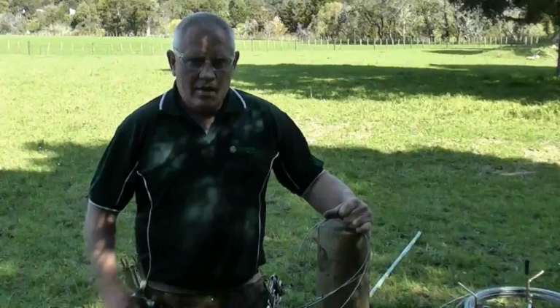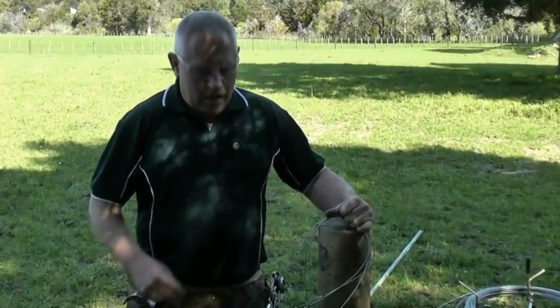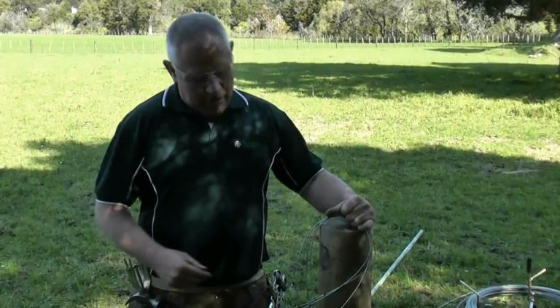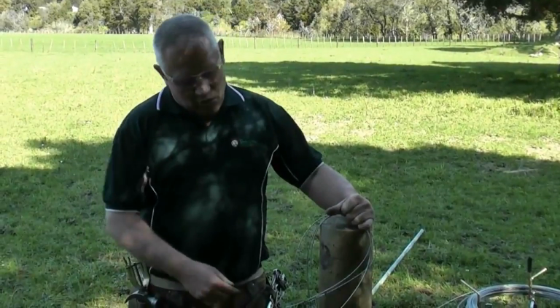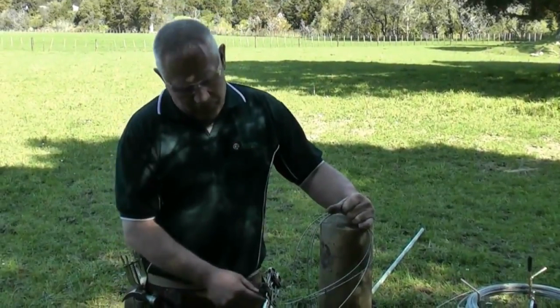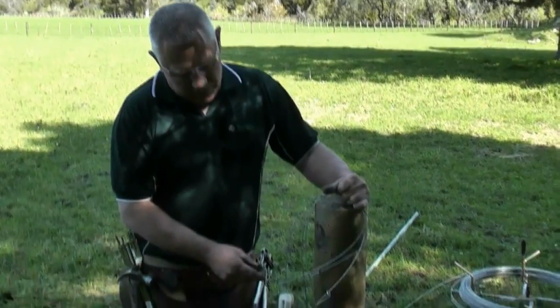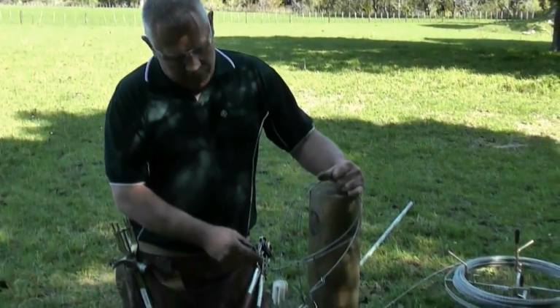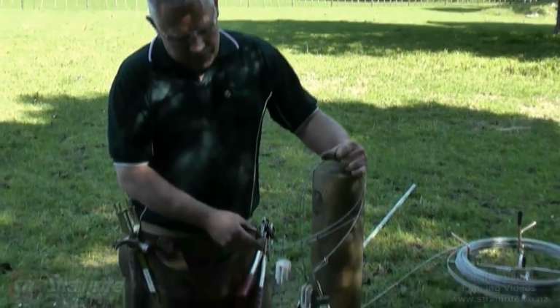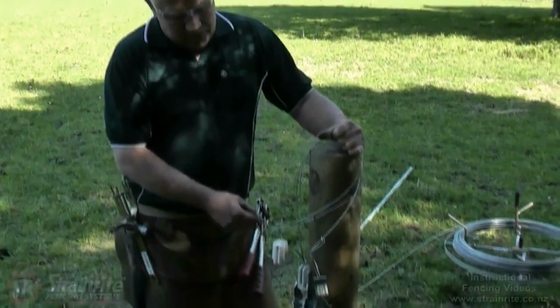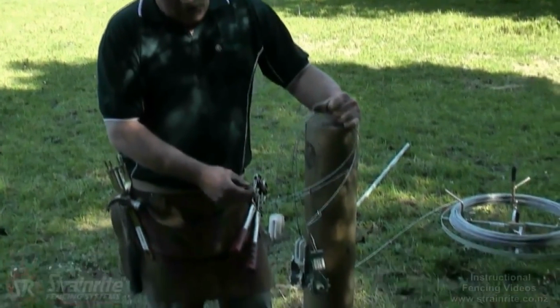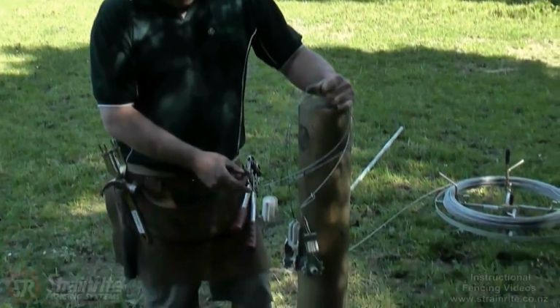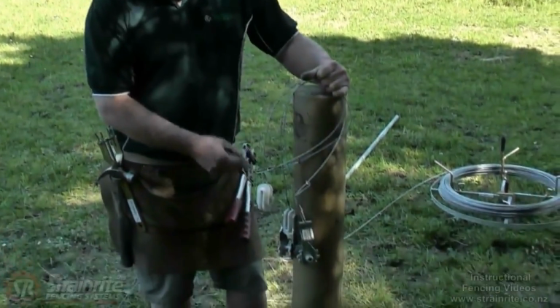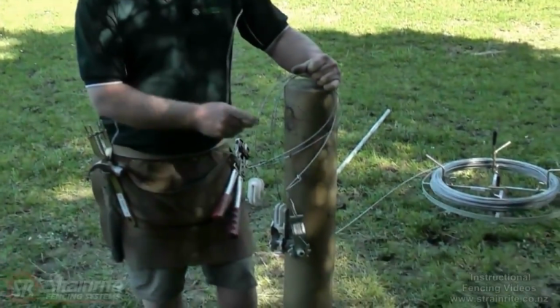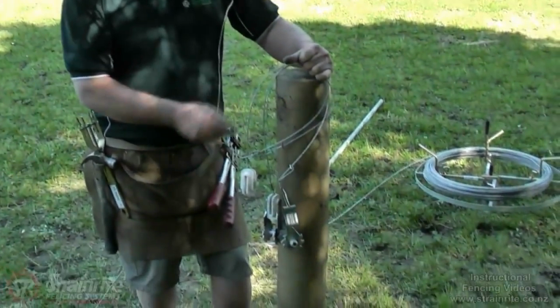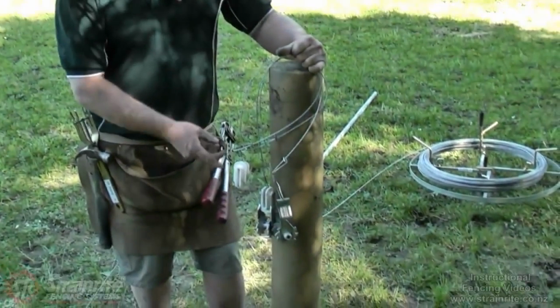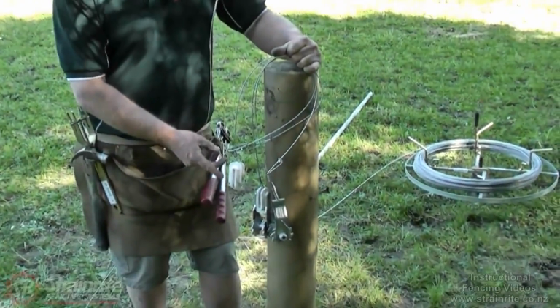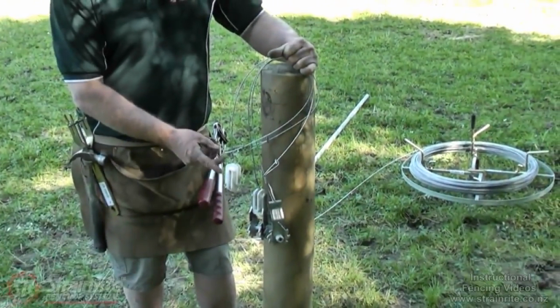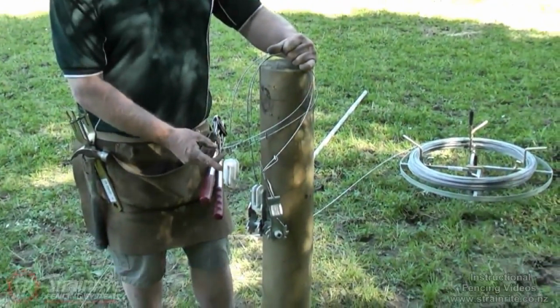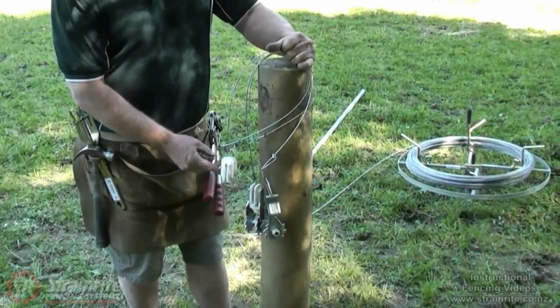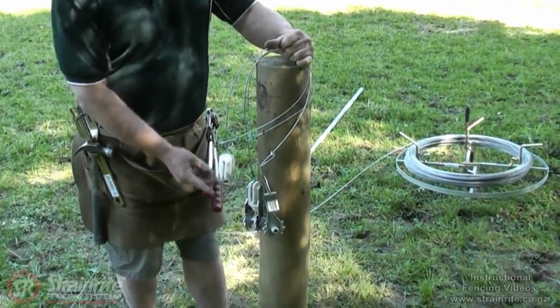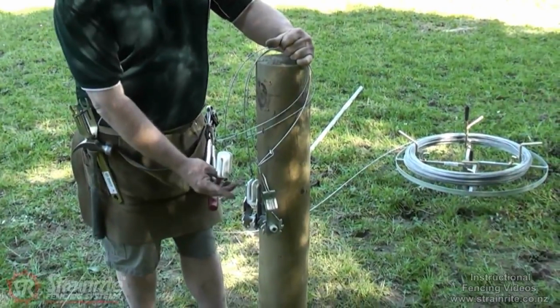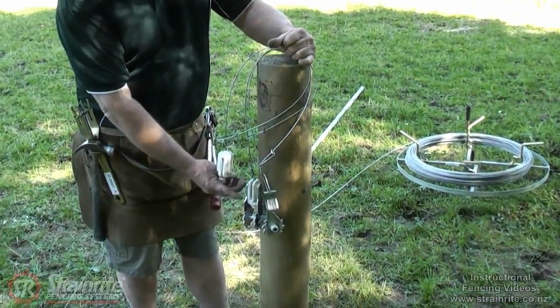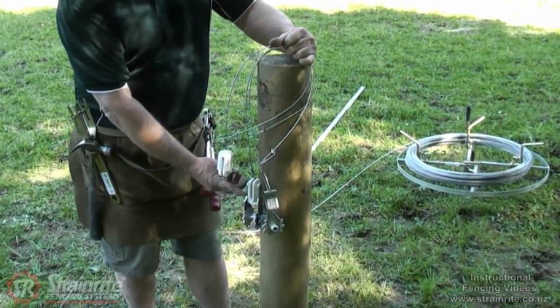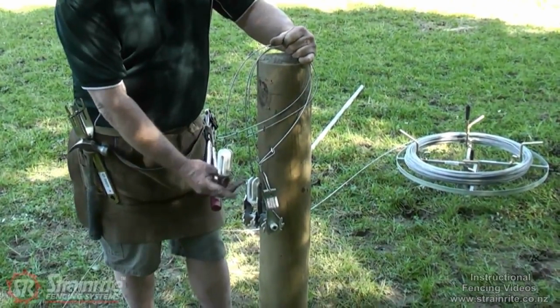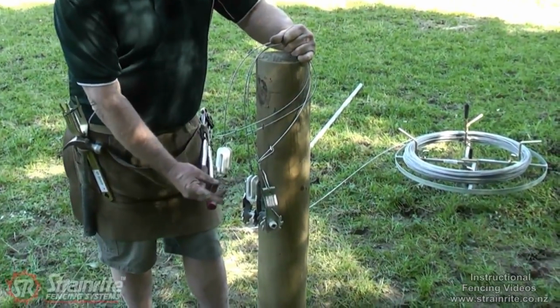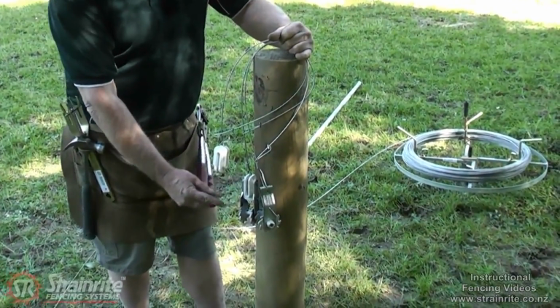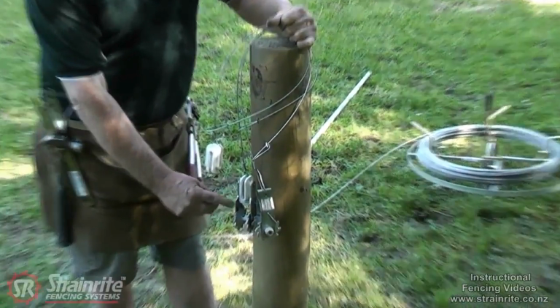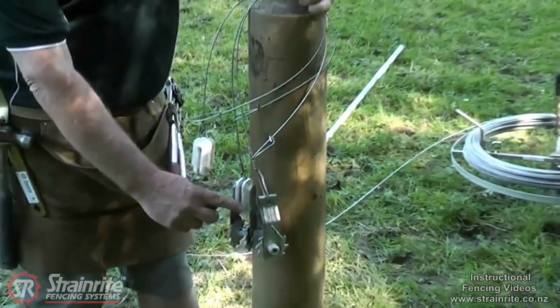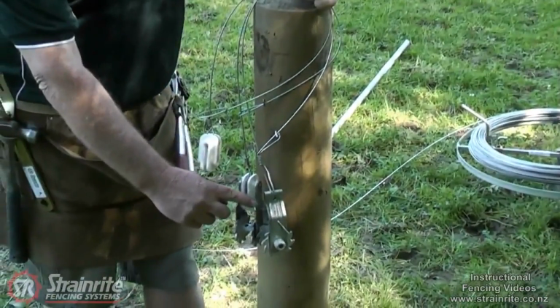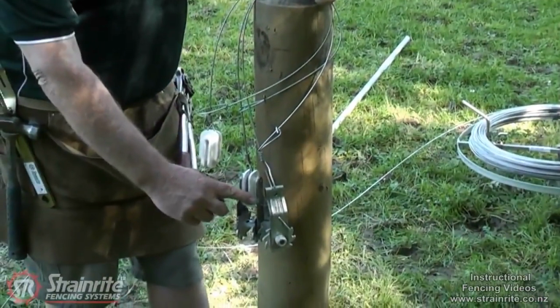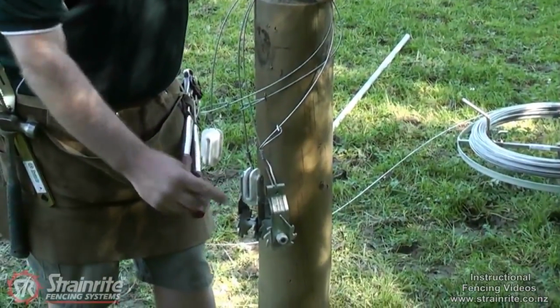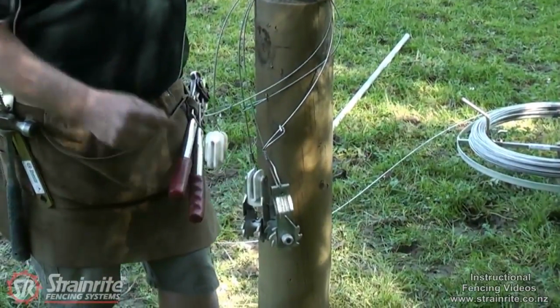Here we've got the Strainwright Quick Tie Insulator, Quick Tie Insul Clip, and Quick Tie Clip Lock.